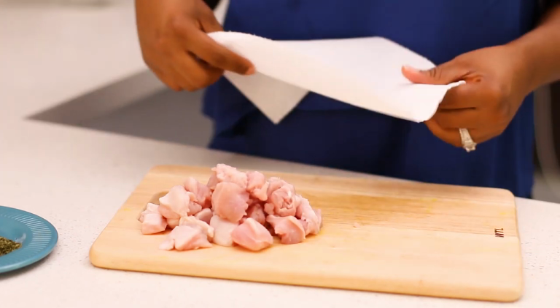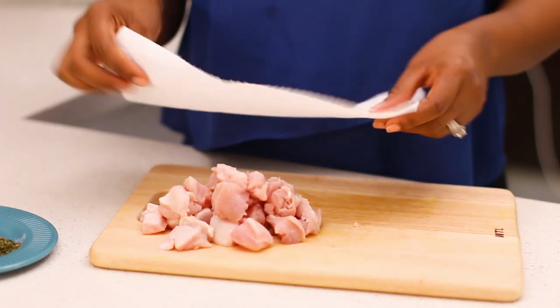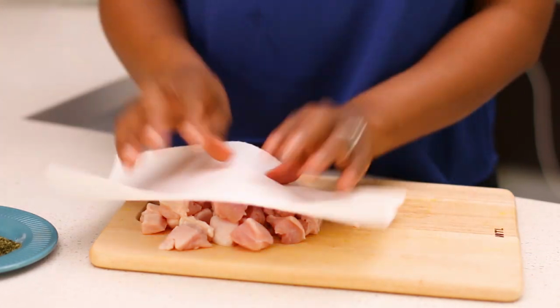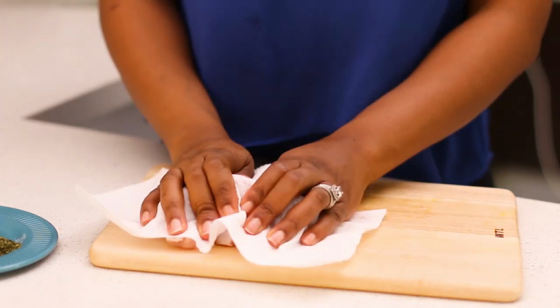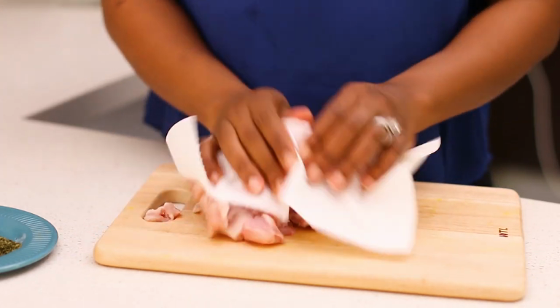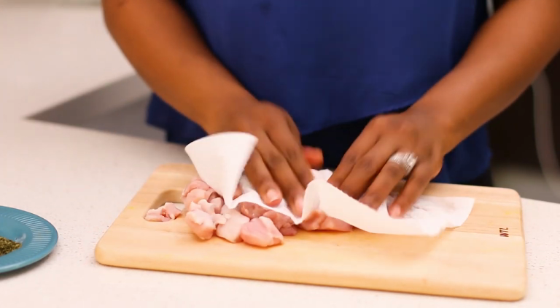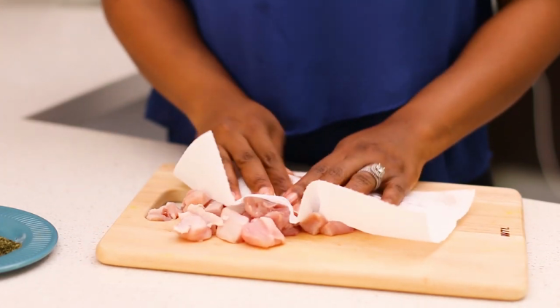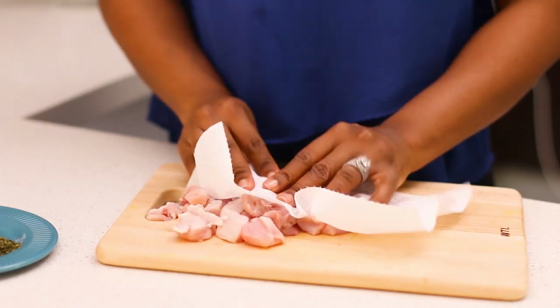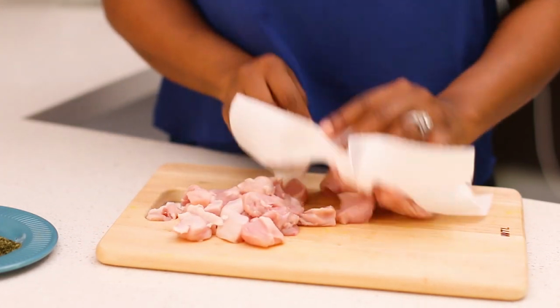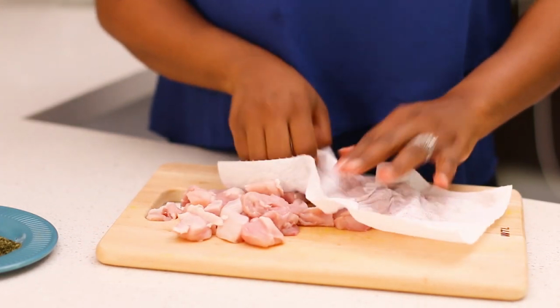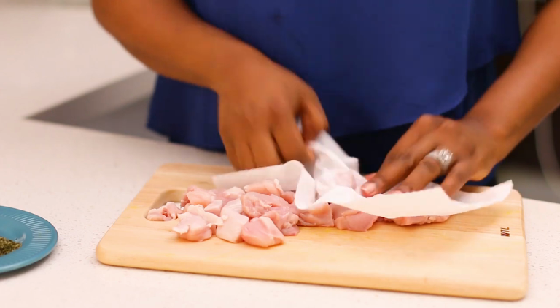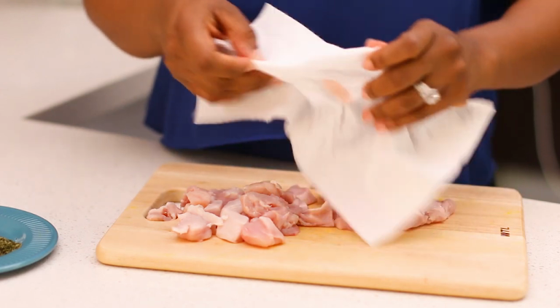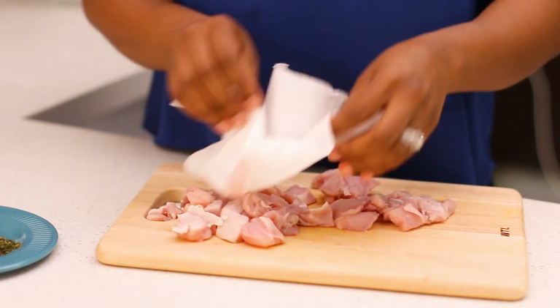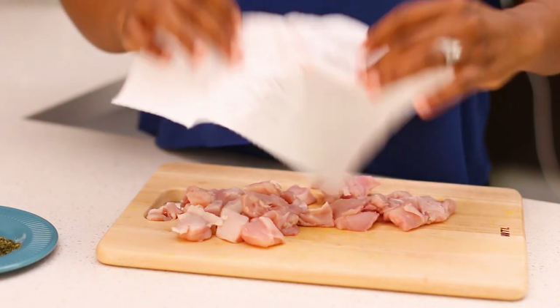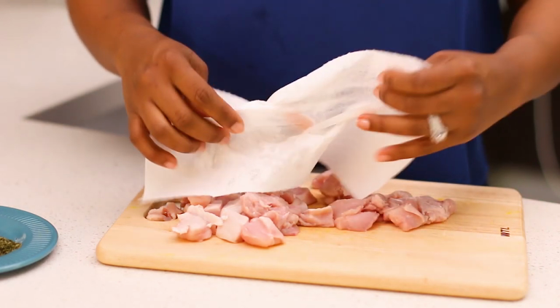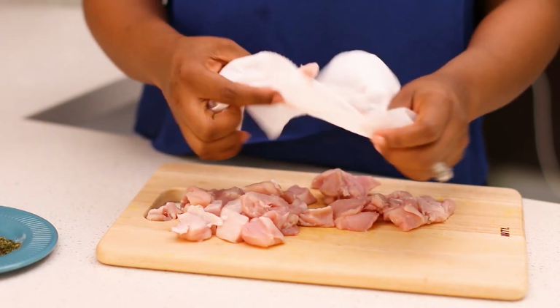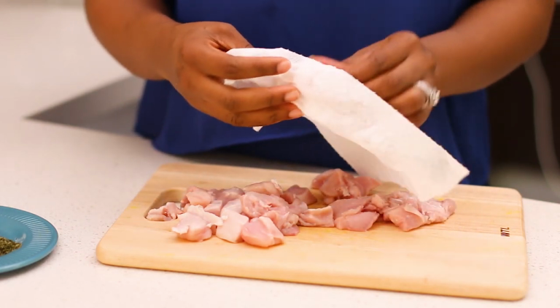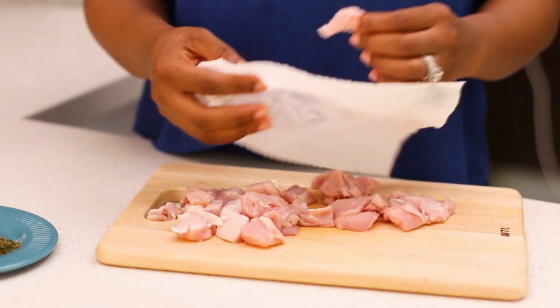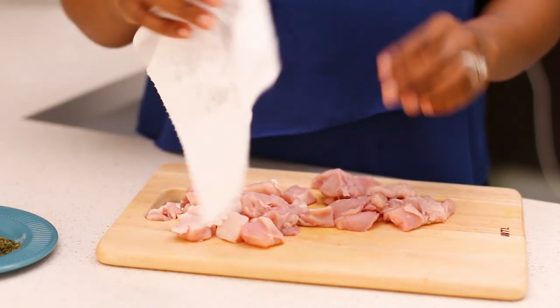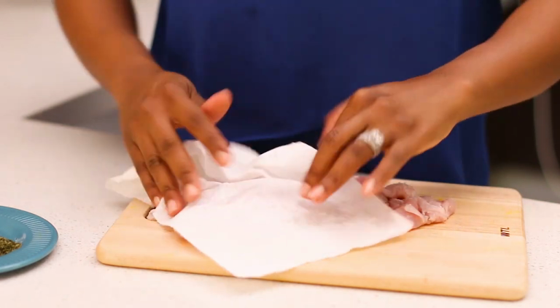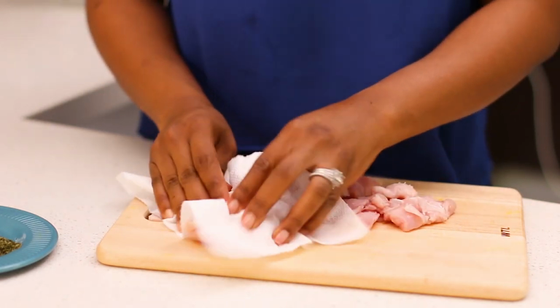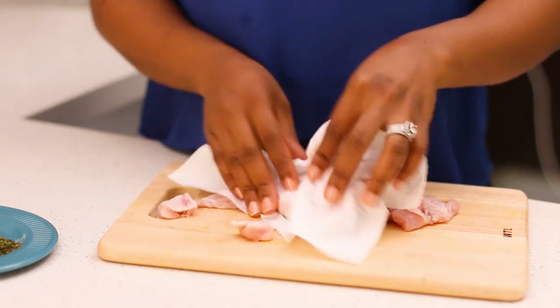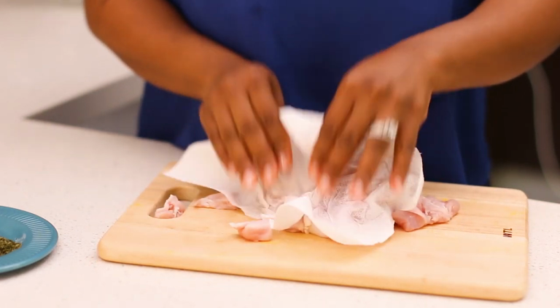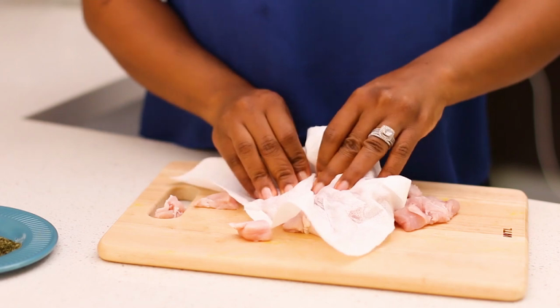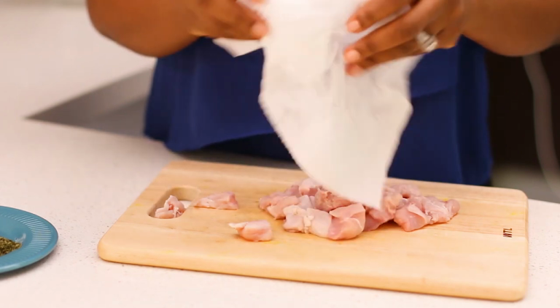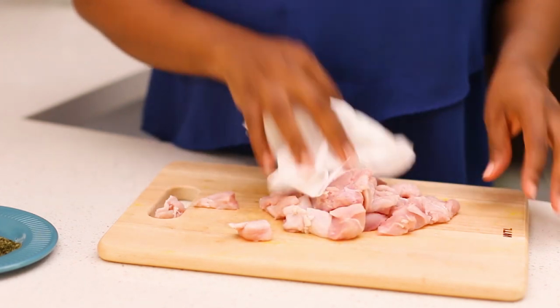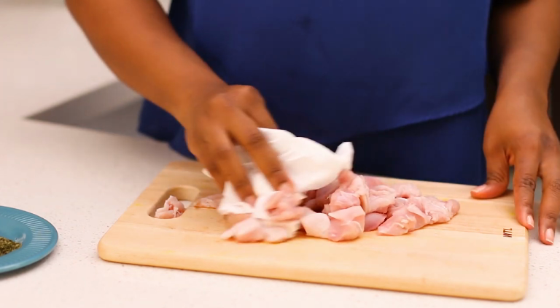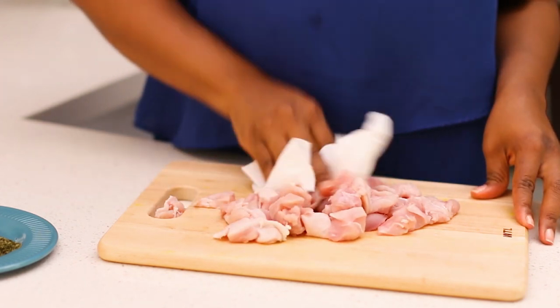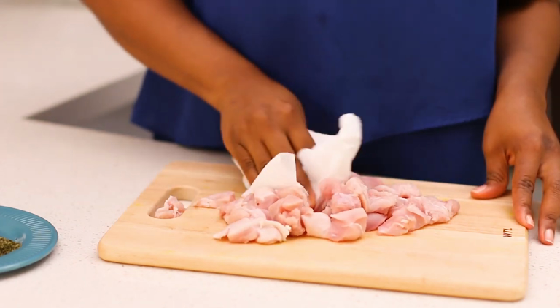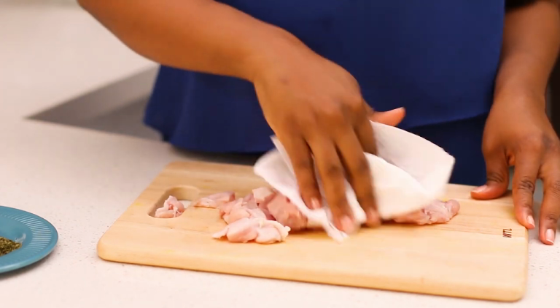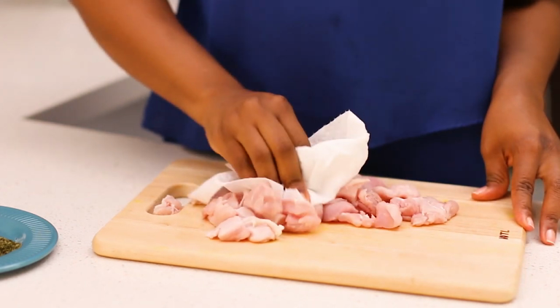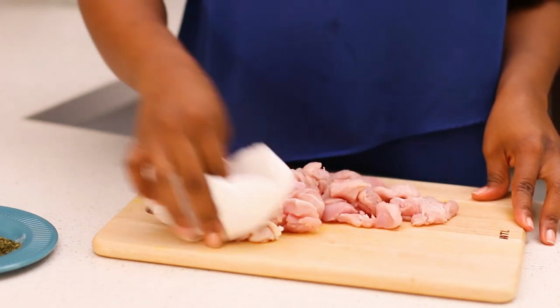Then get a paper towel and pat dry your chicken pieces. We don't want any water on it because we're going to season it and we want the seasoning to stick. Make sure there's no water left on it.